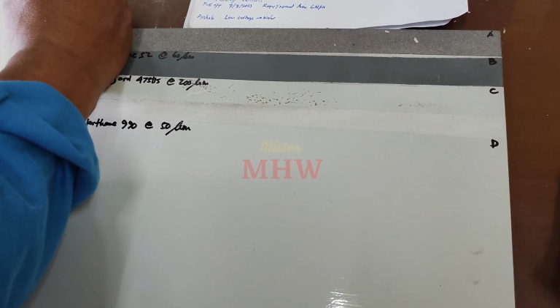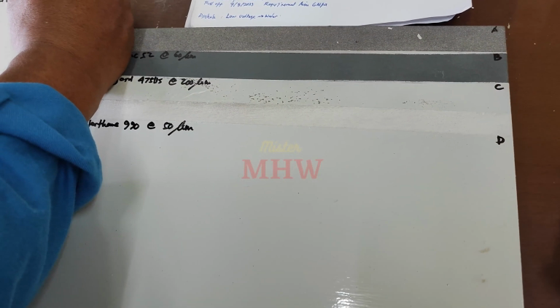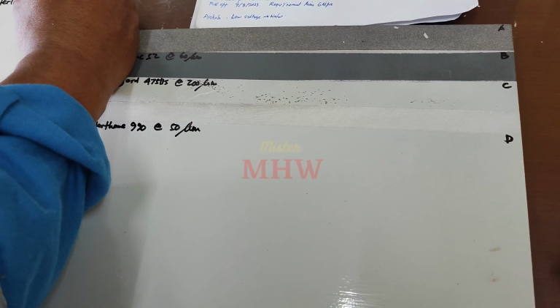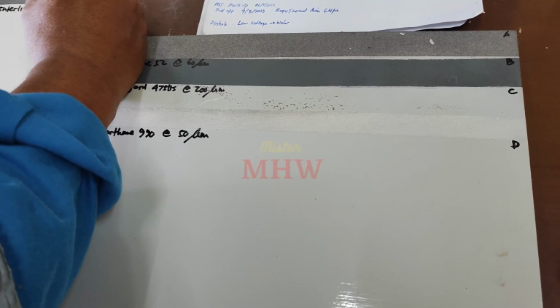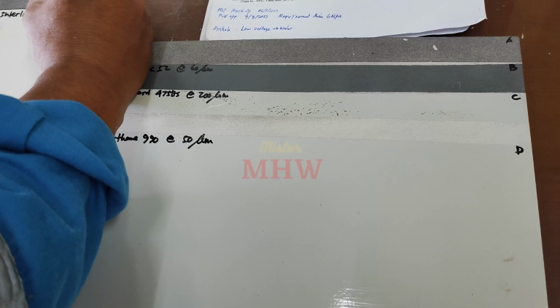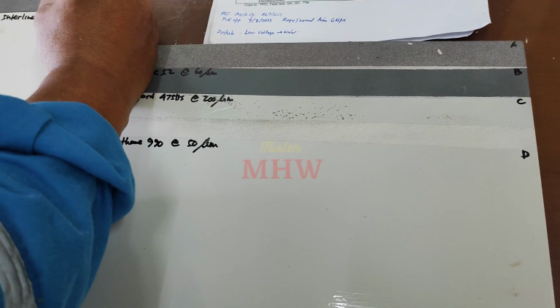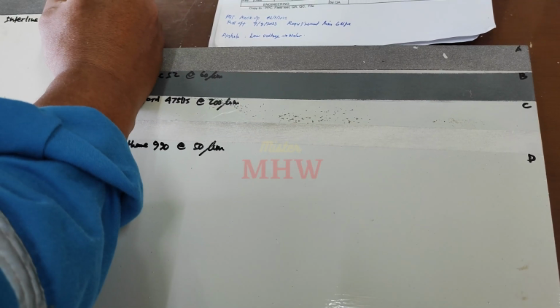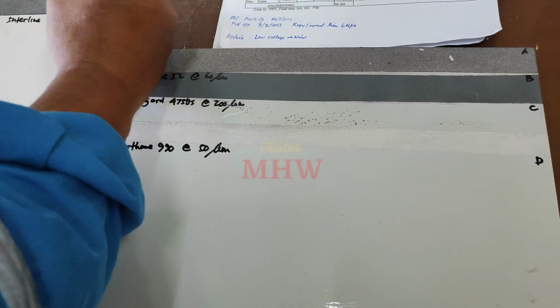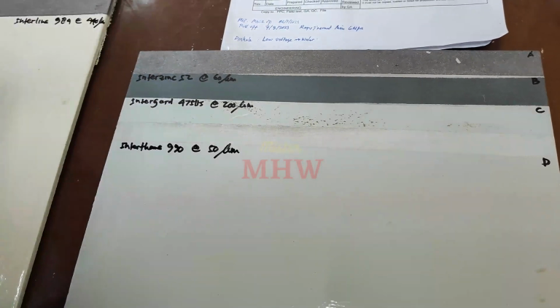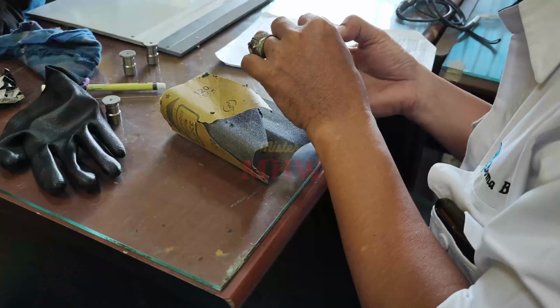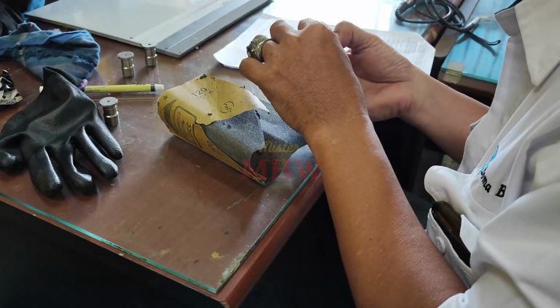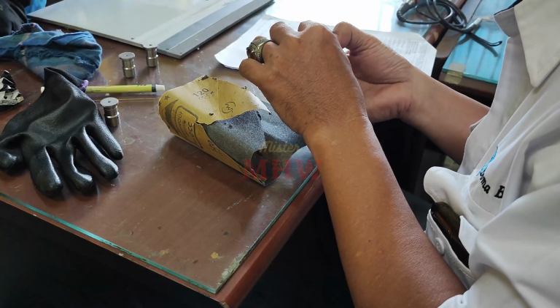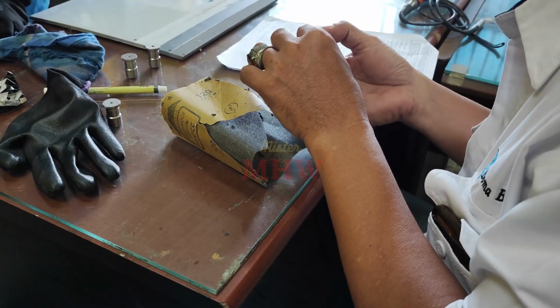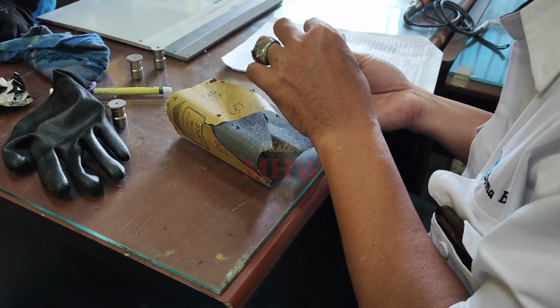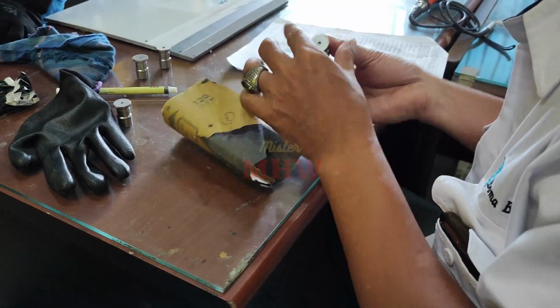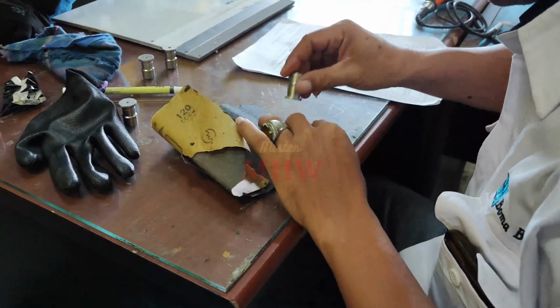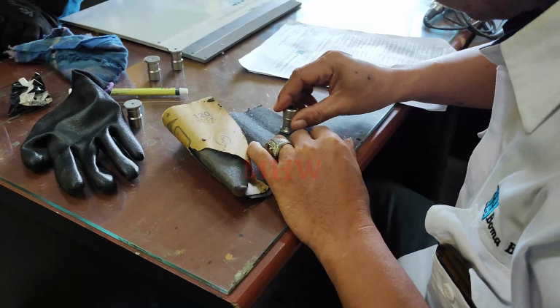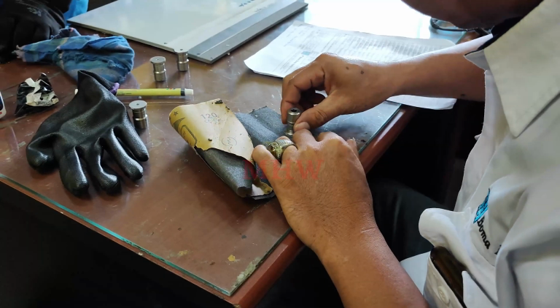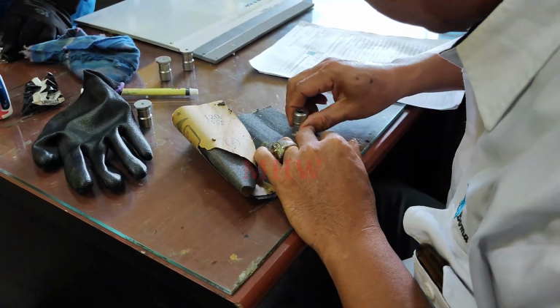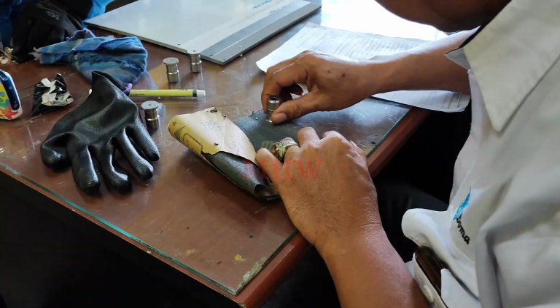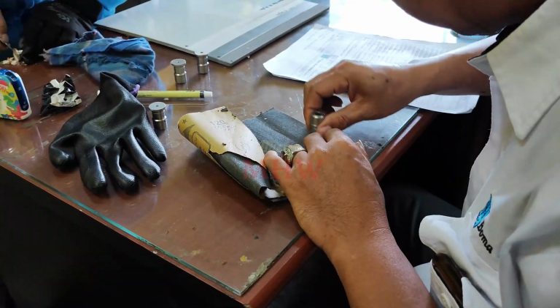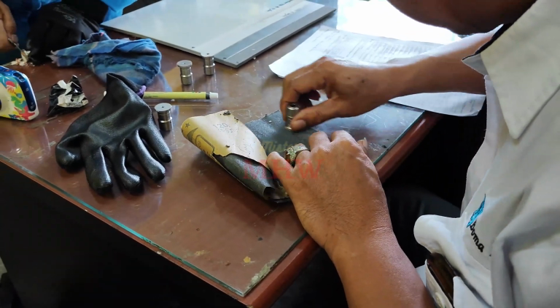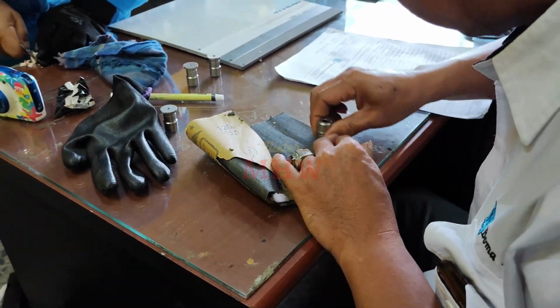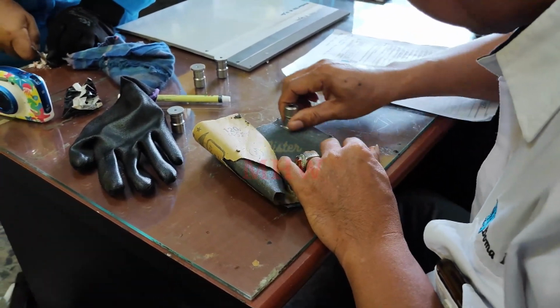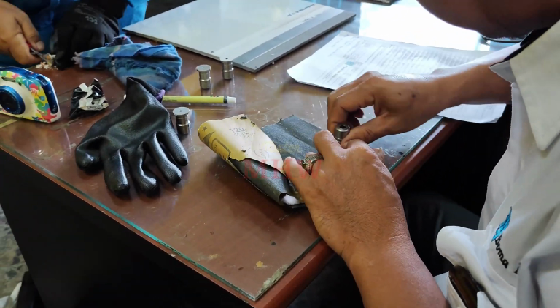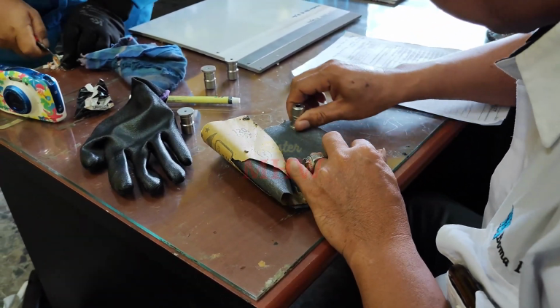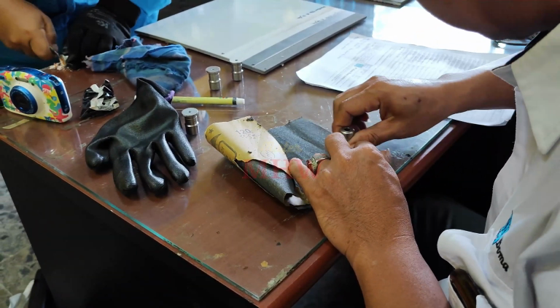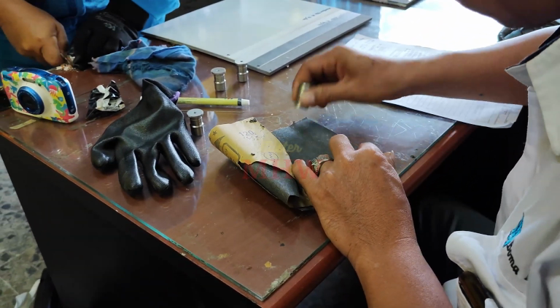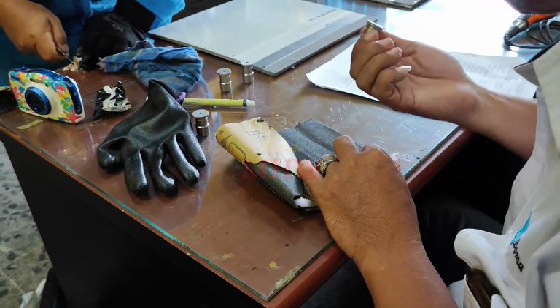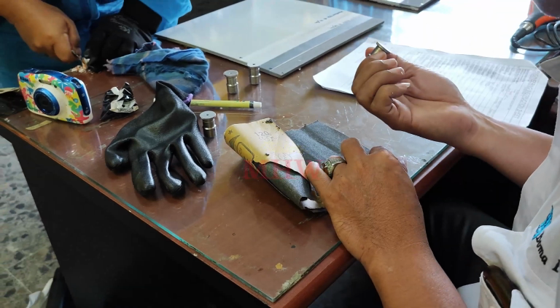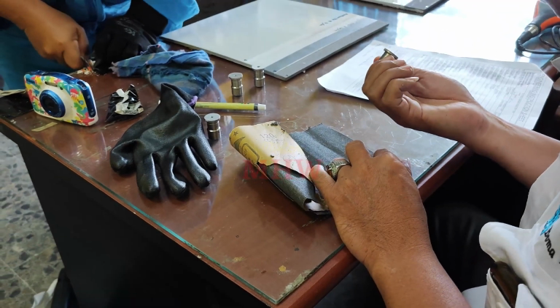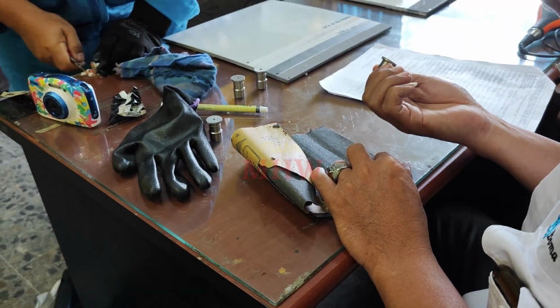Pull-off adhesion testing is widely used to assess the protective coating process. It is also used to determine if a coating is fit for service in new construction and for repairs to existing structures.